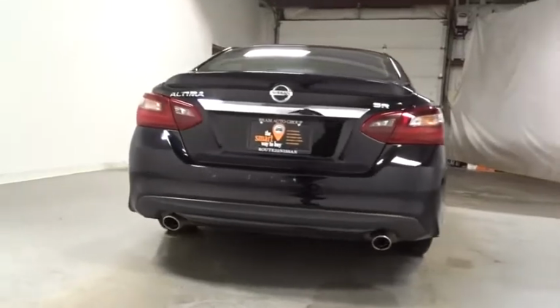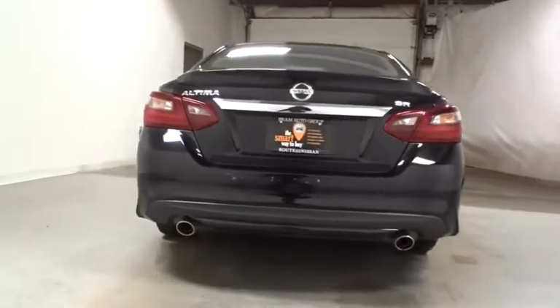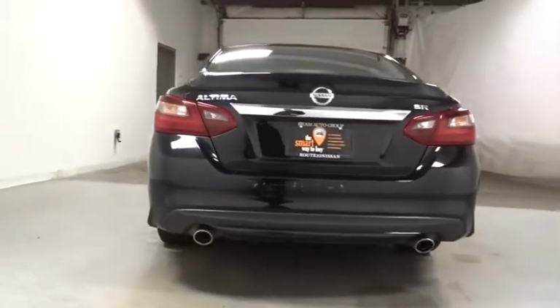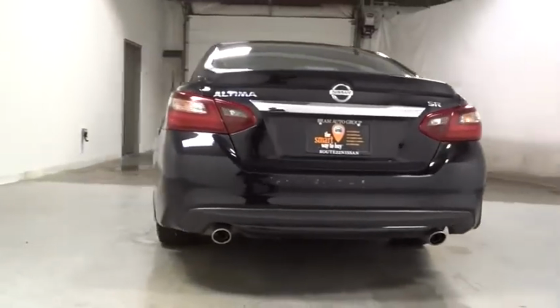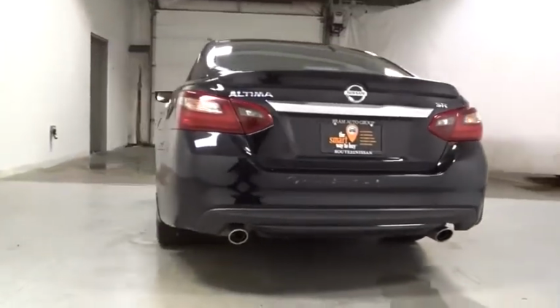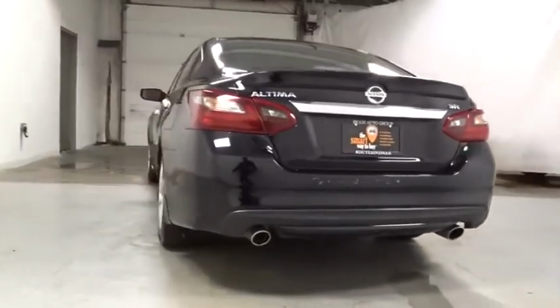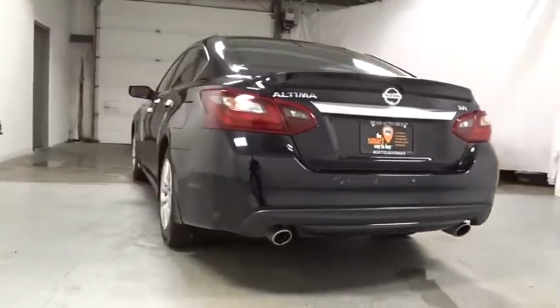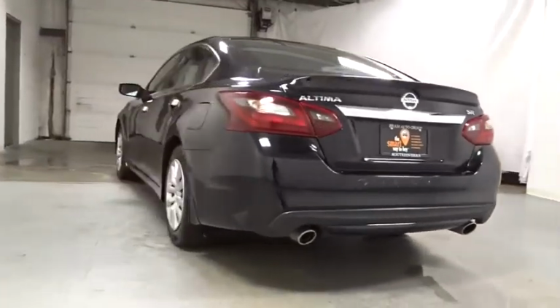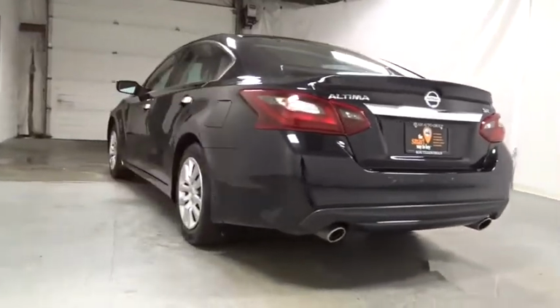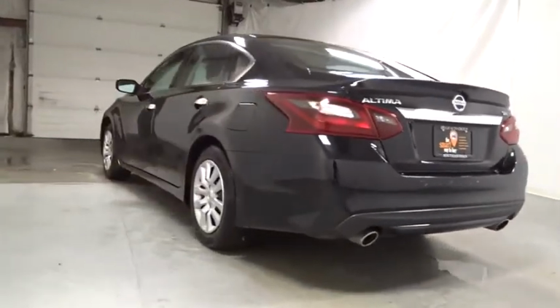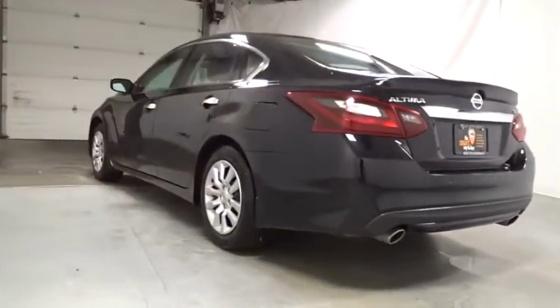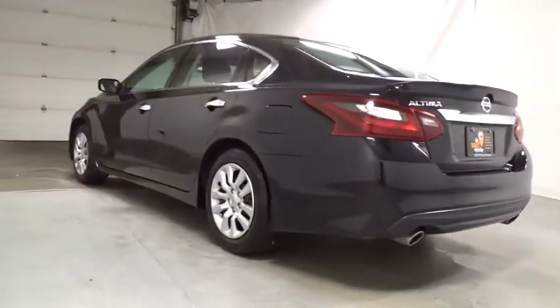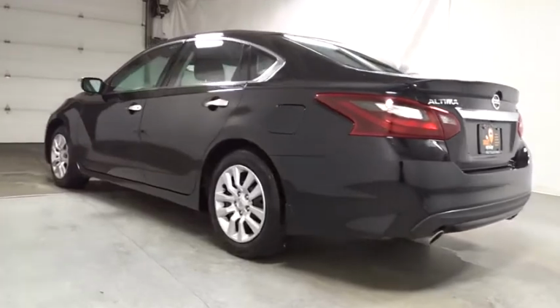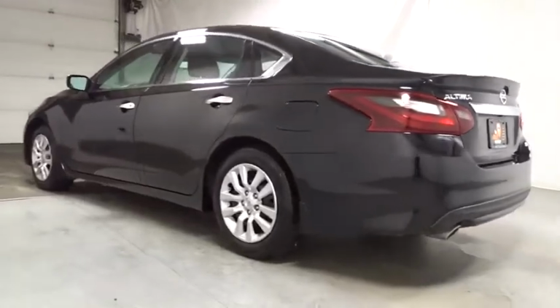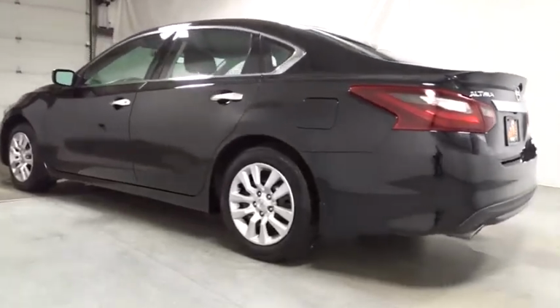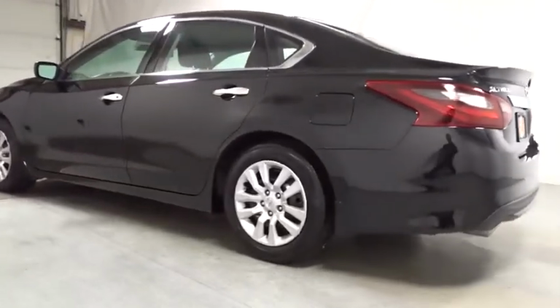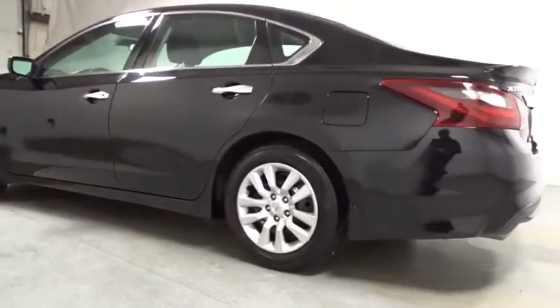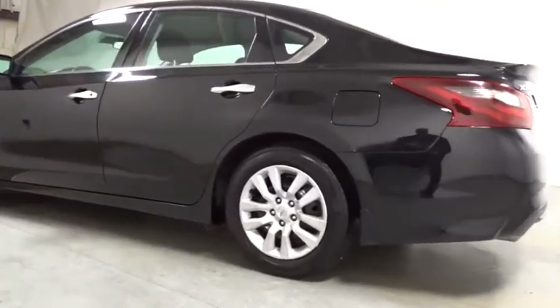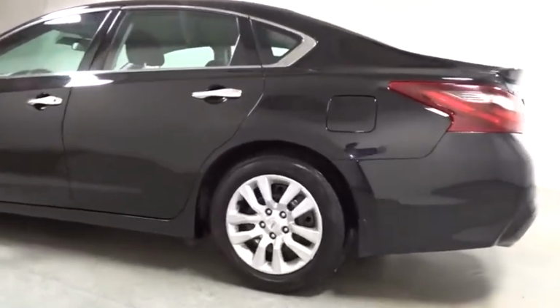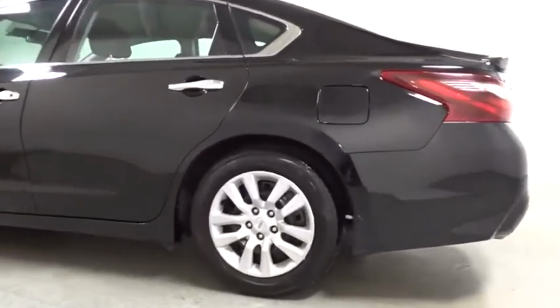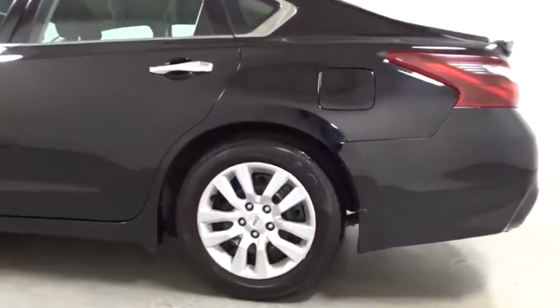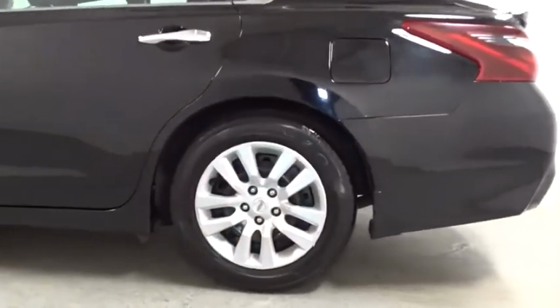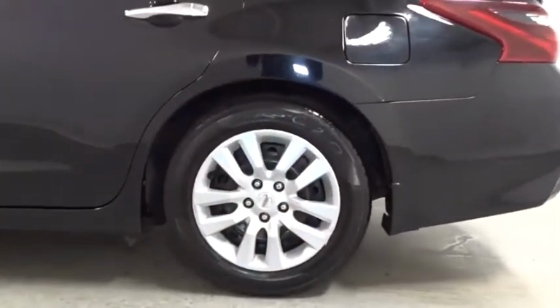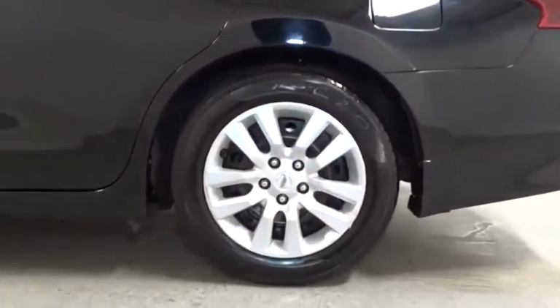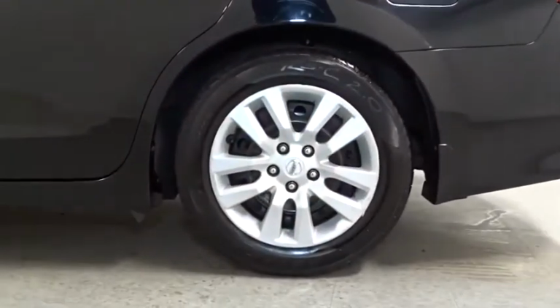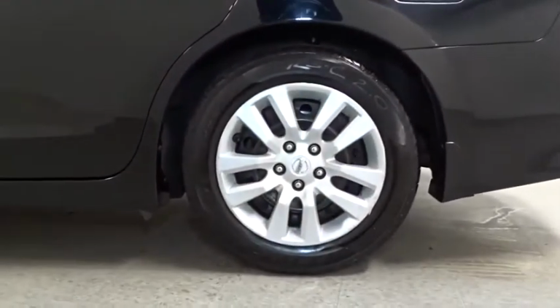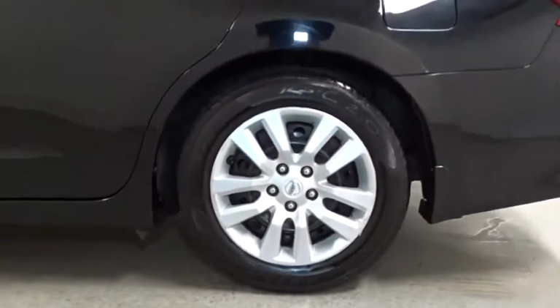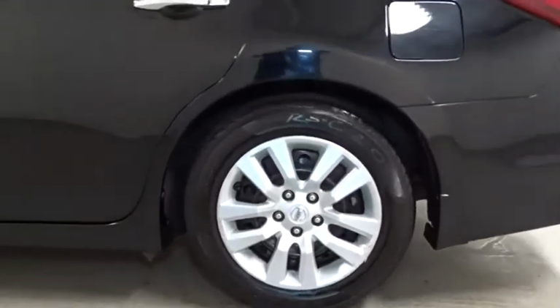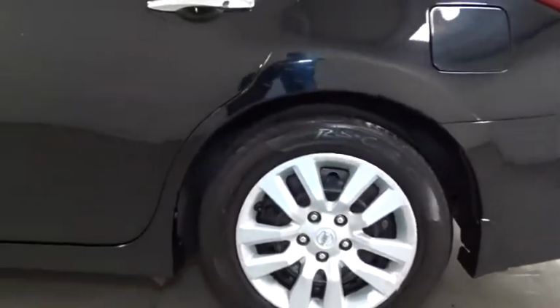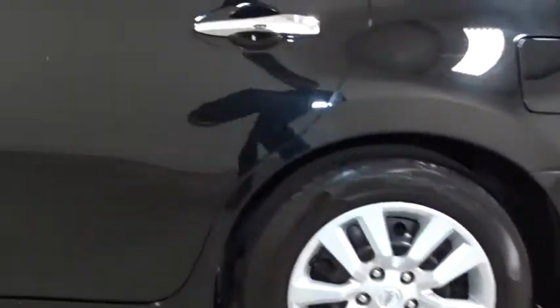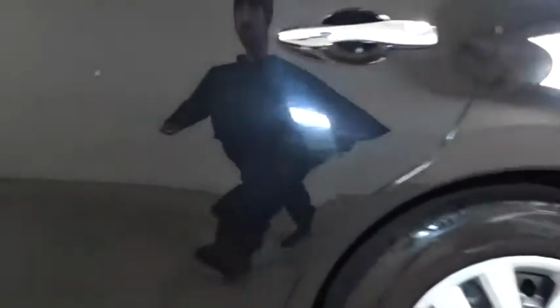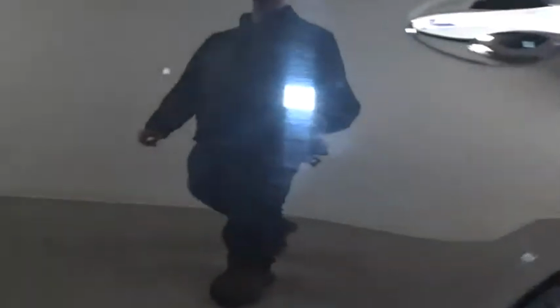This vehicle has less than 40,000 miles. Here are some of this vehicle's great options: backup camera, keyless entry, leather-wrapped steering wheel, front wheel drive, trip computer, fog lights.